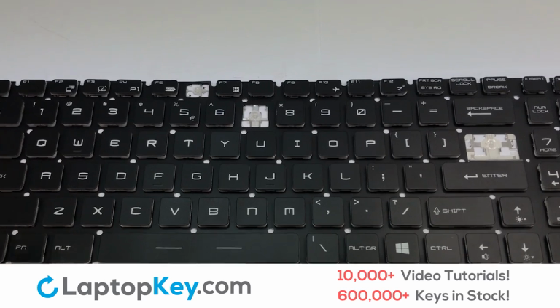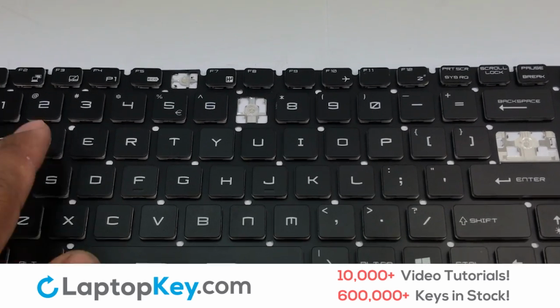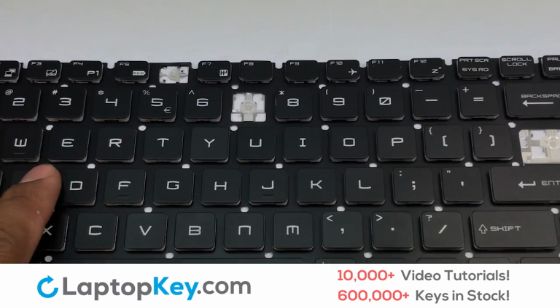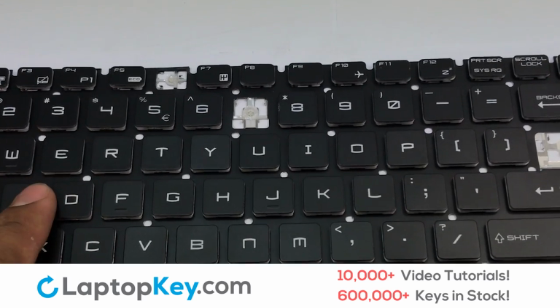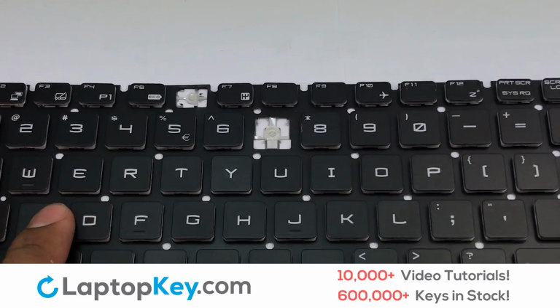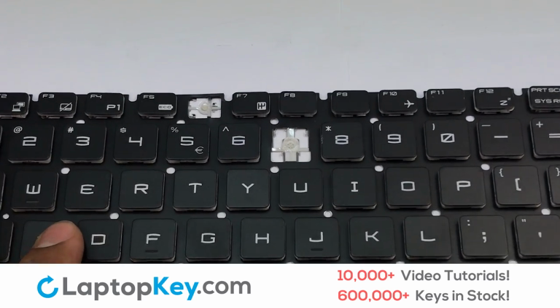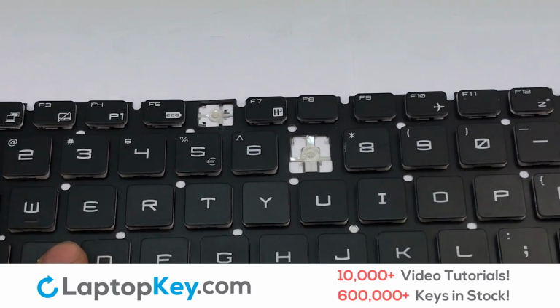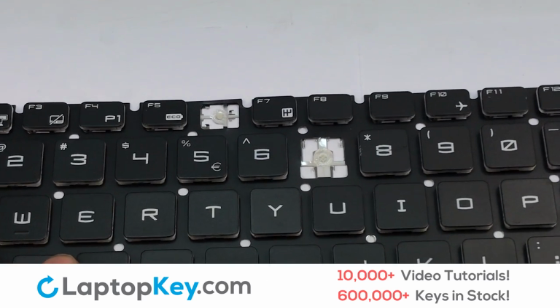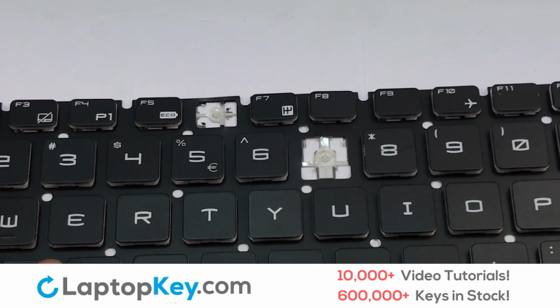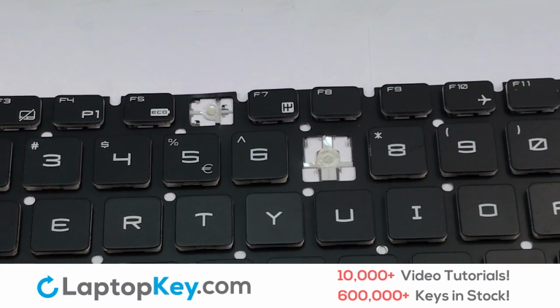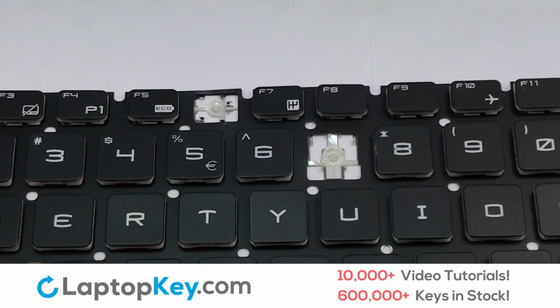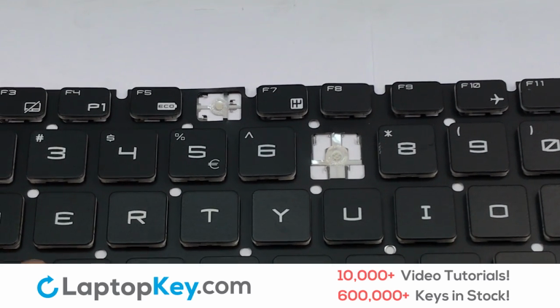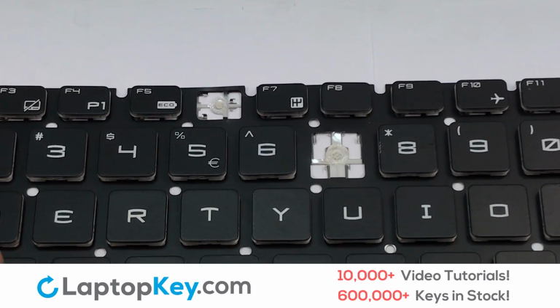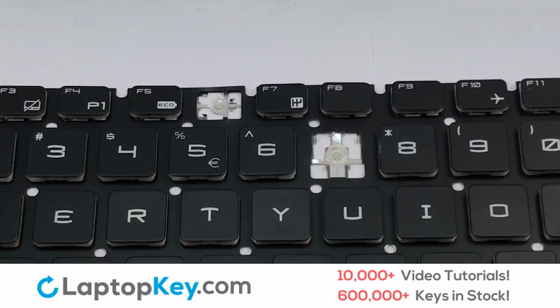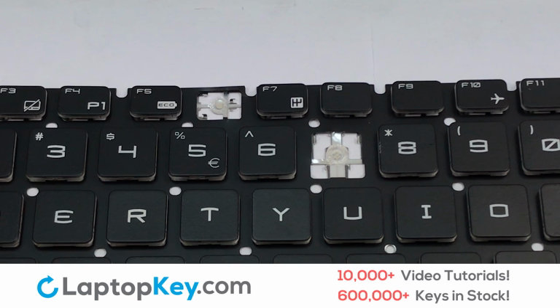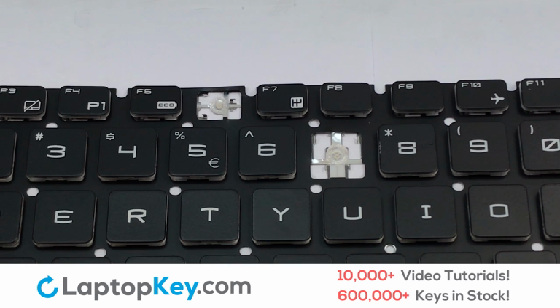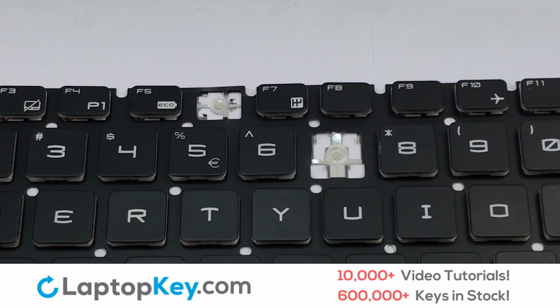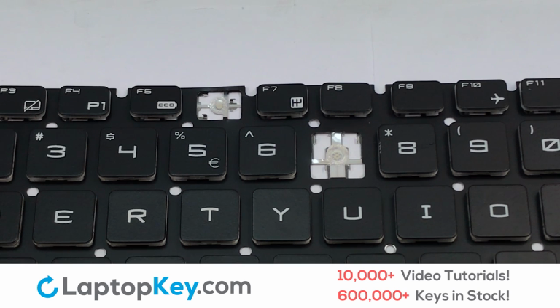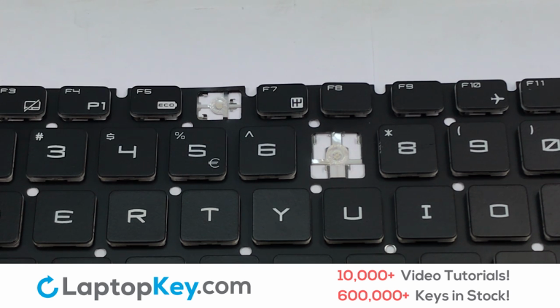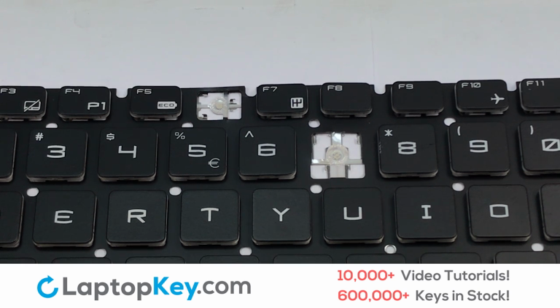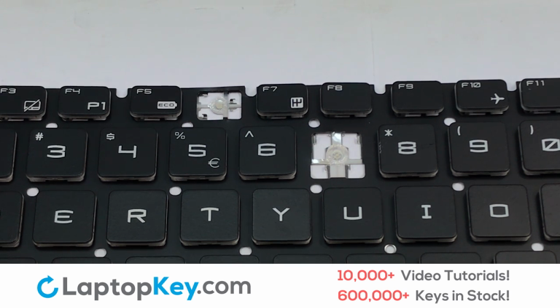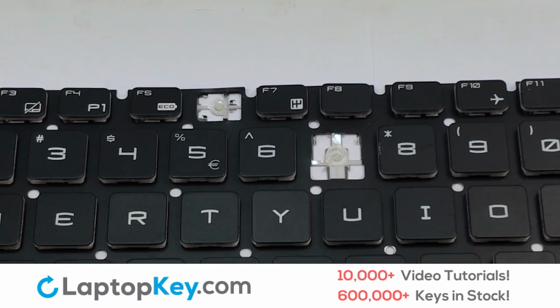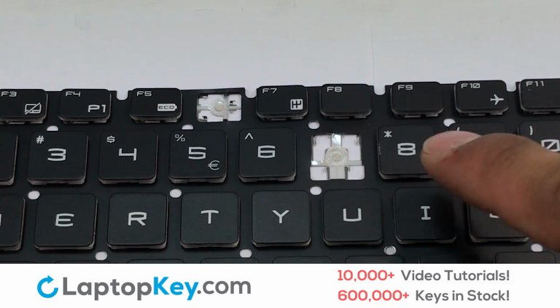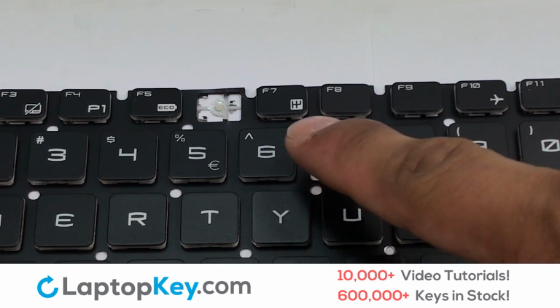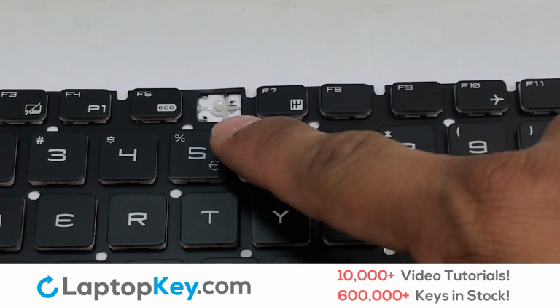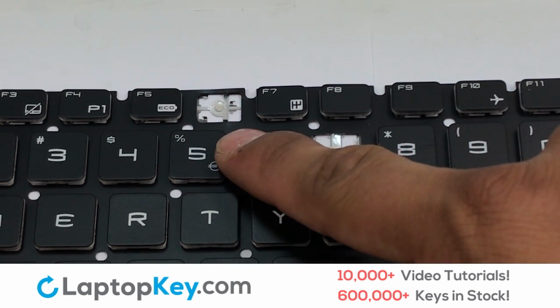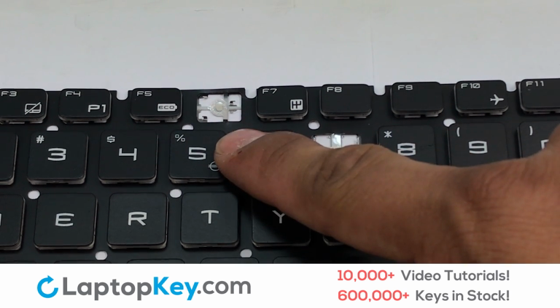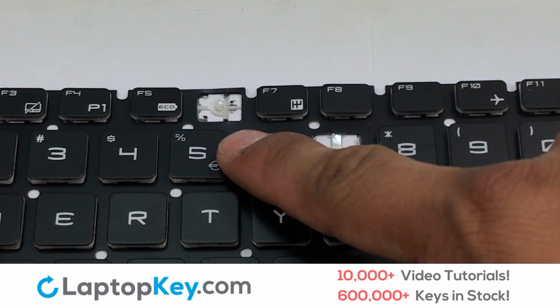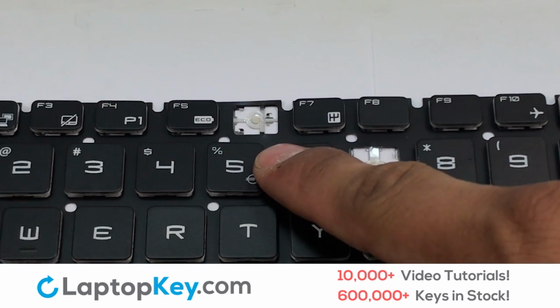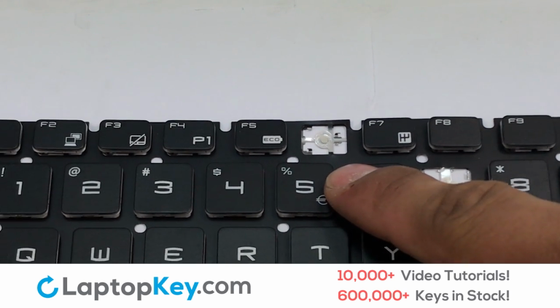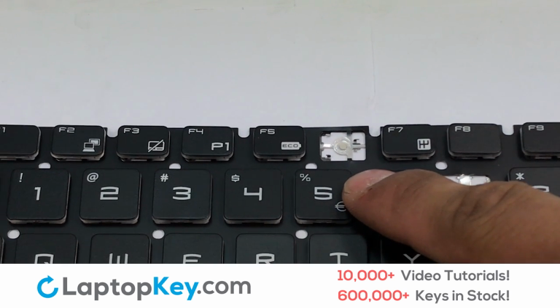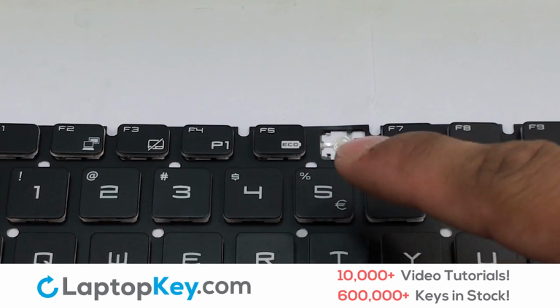We're going to show you how to install your laptop key. We're now going to install the small key.